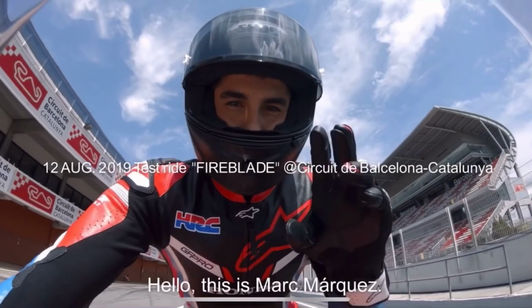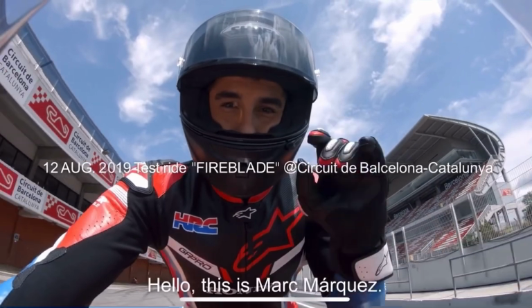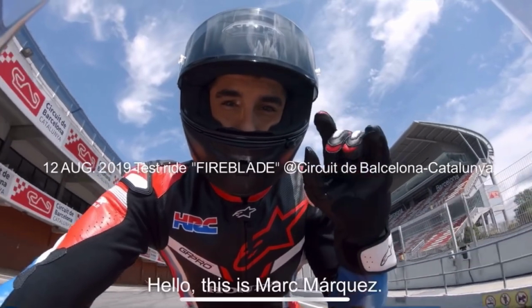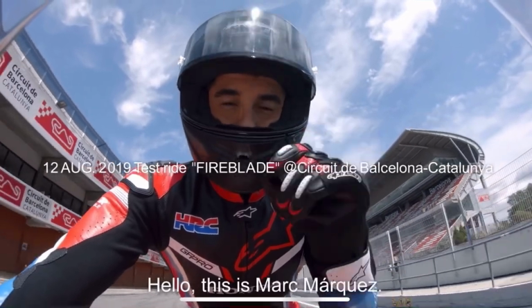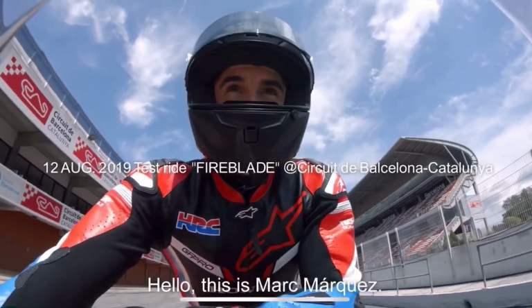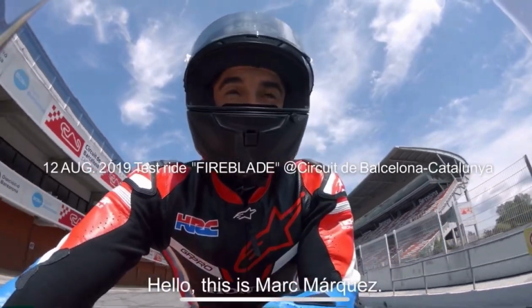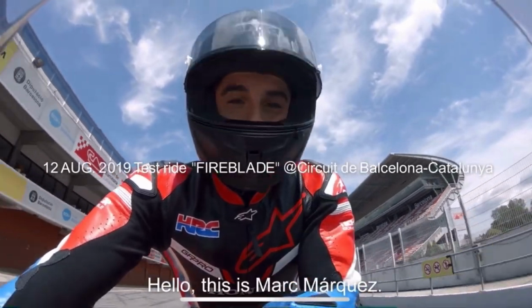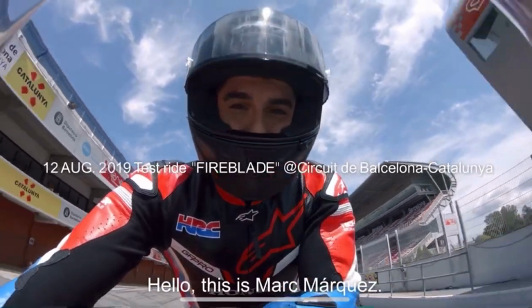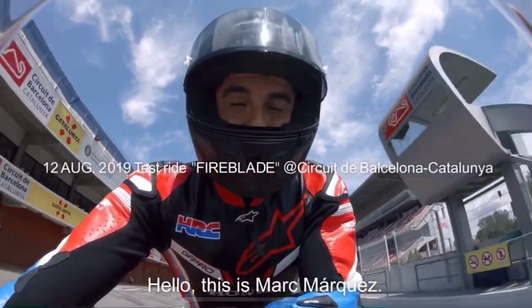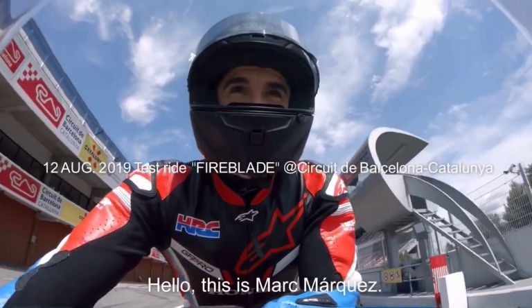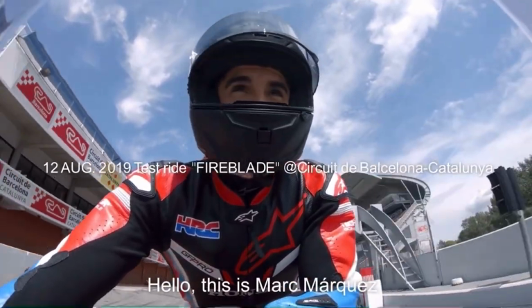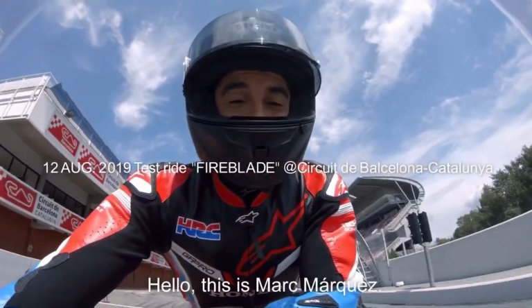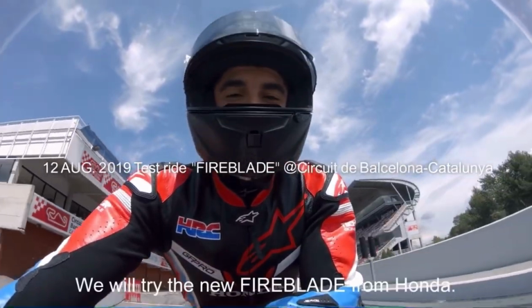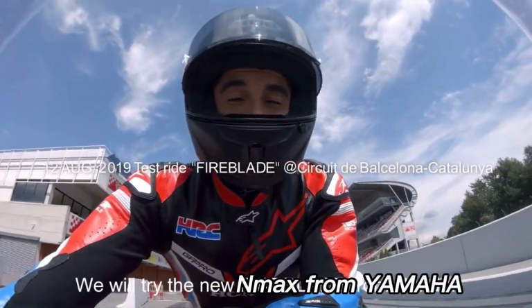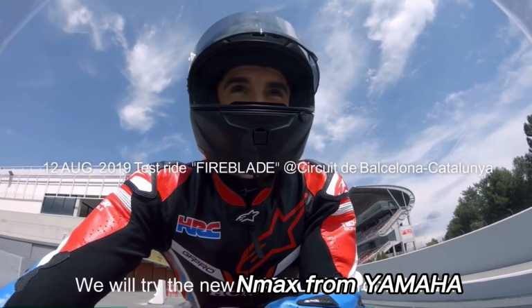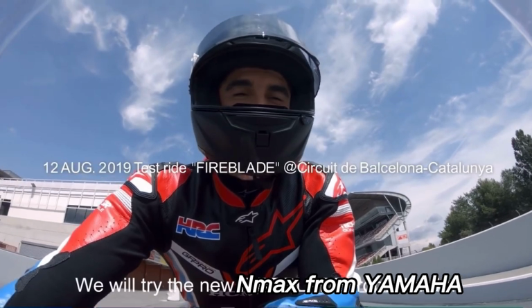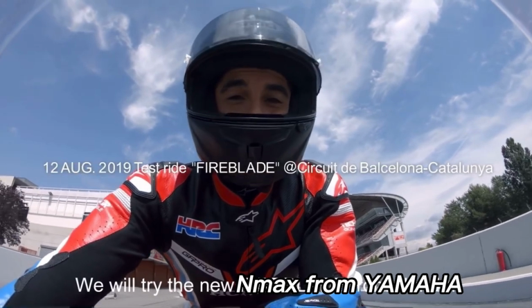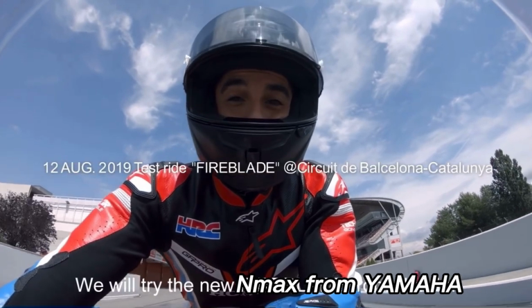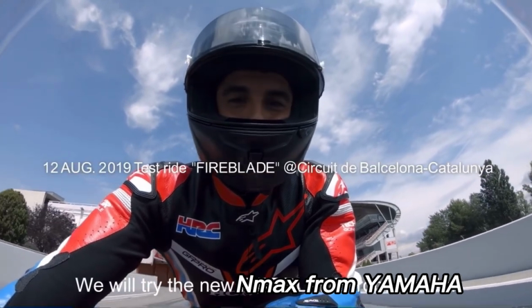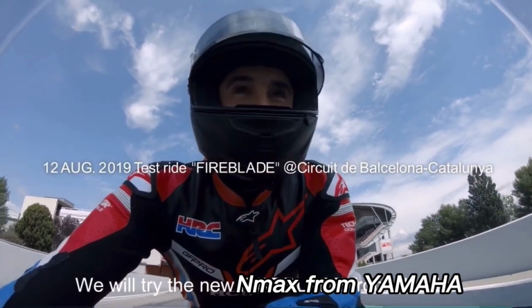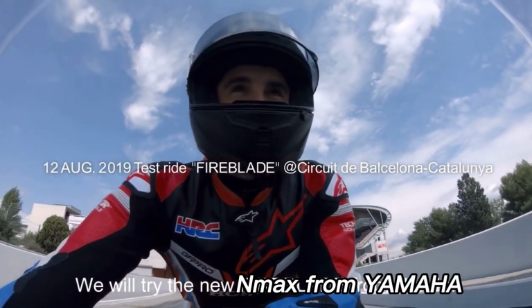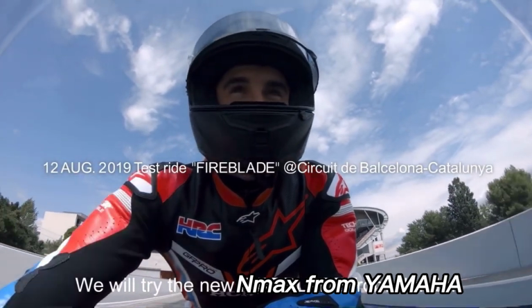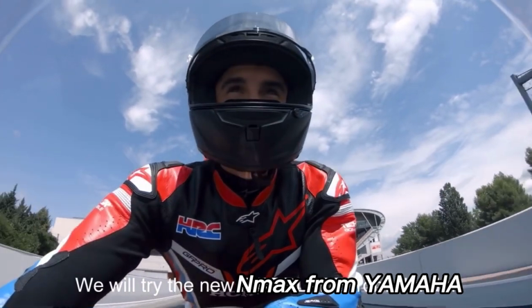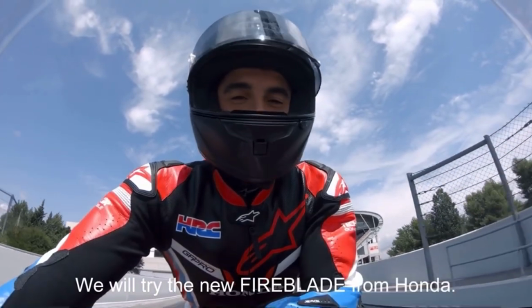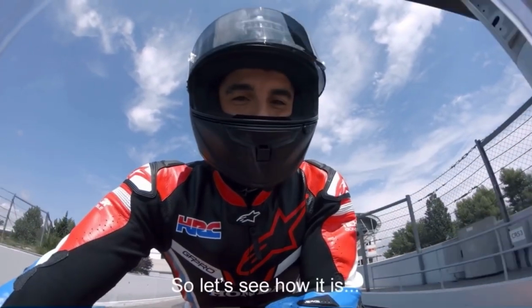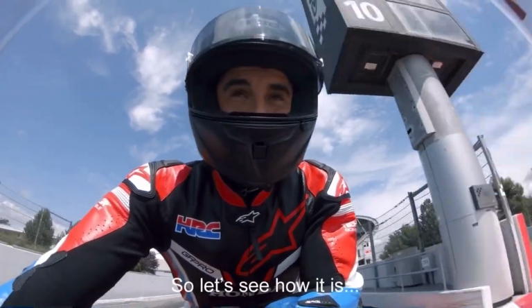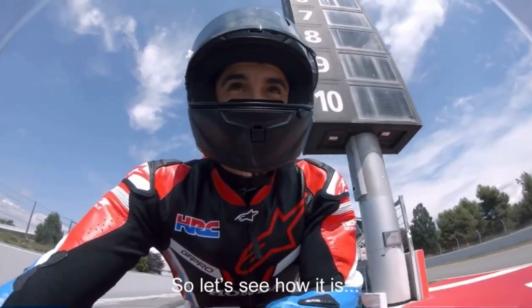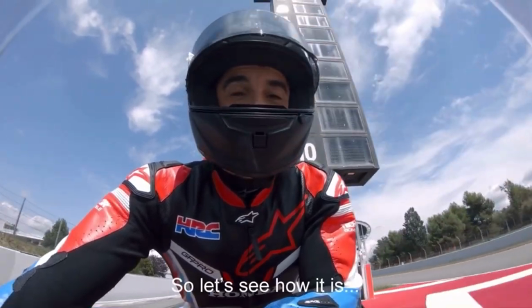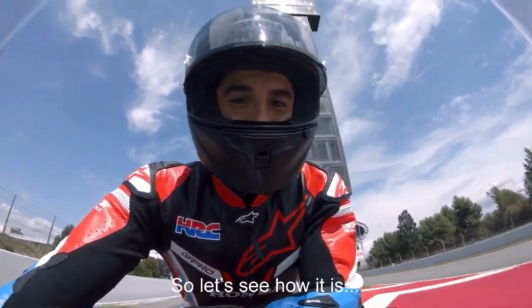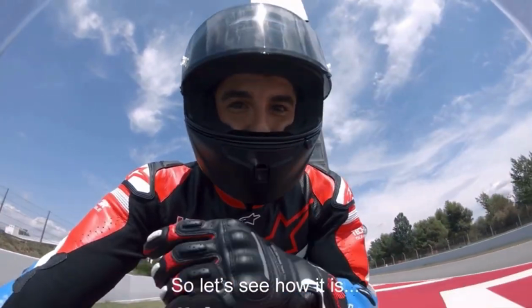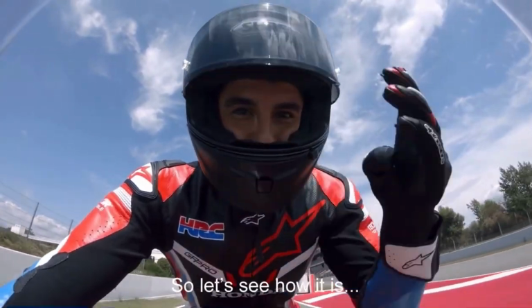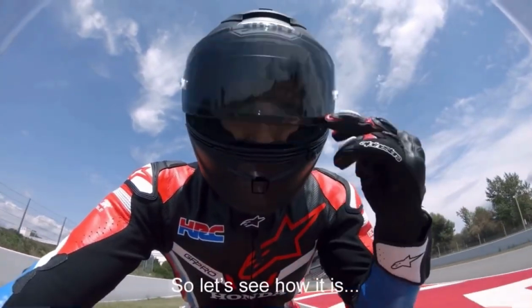Hello, this is Smart Market and we will try the new Fireblade from Honda. Let's see how it is.